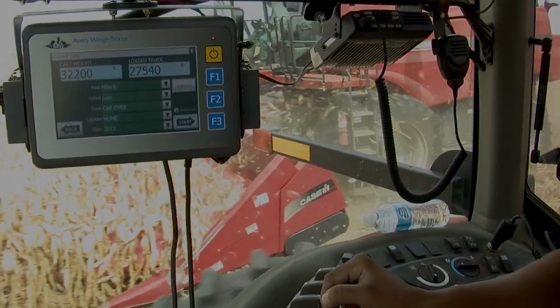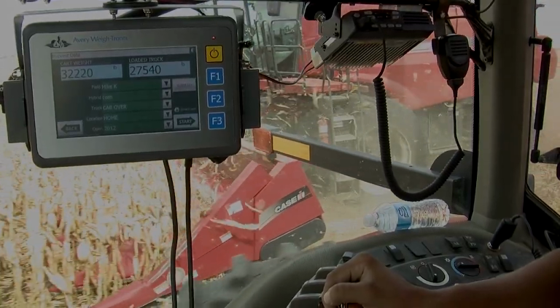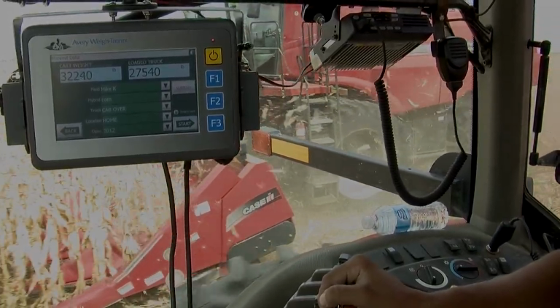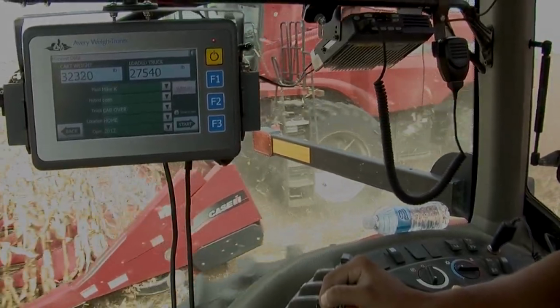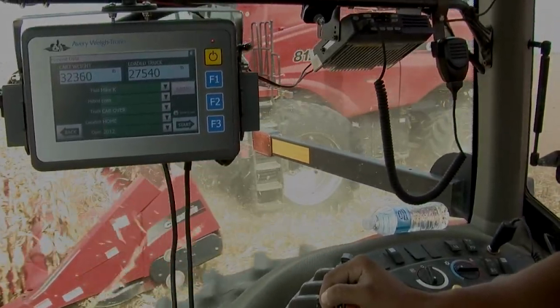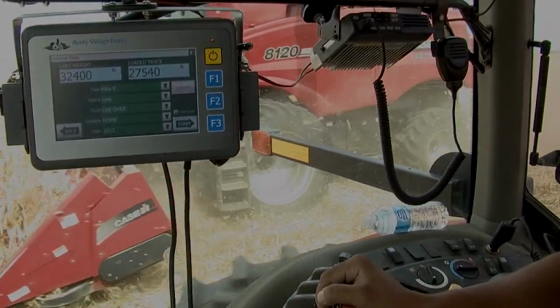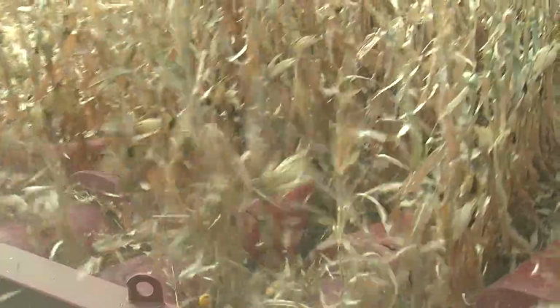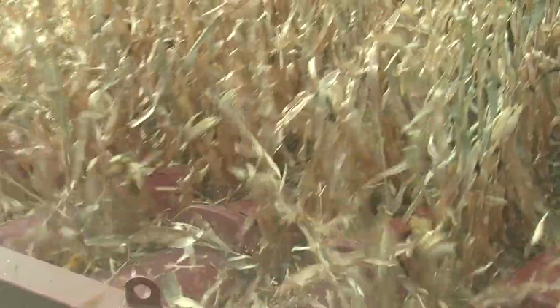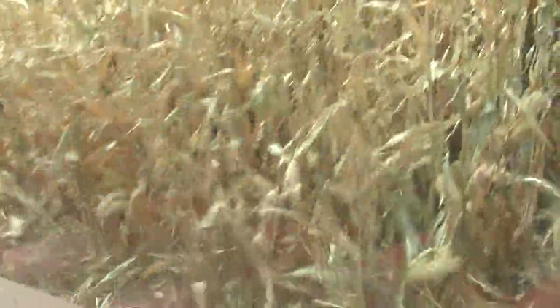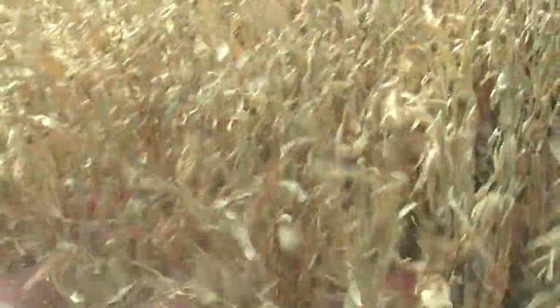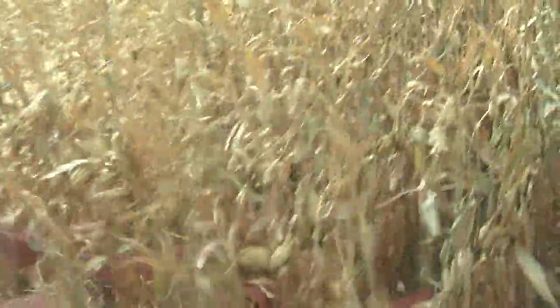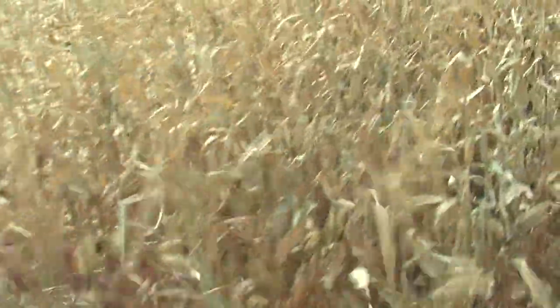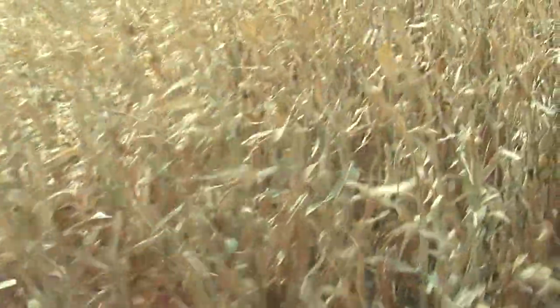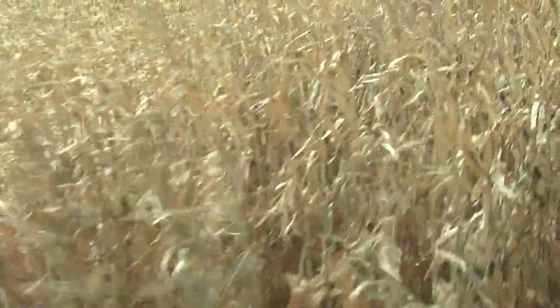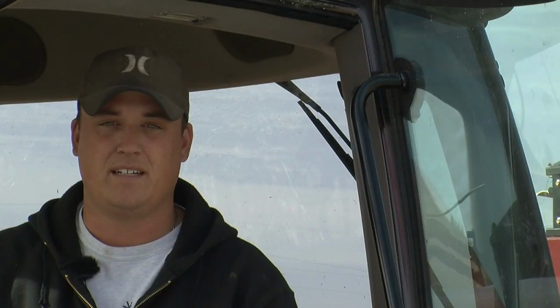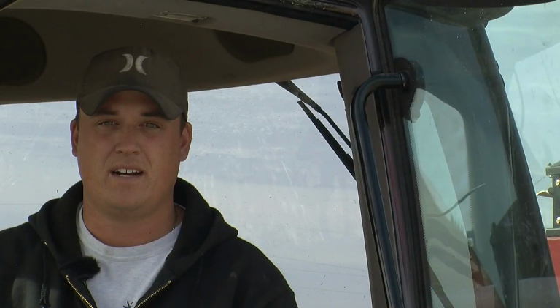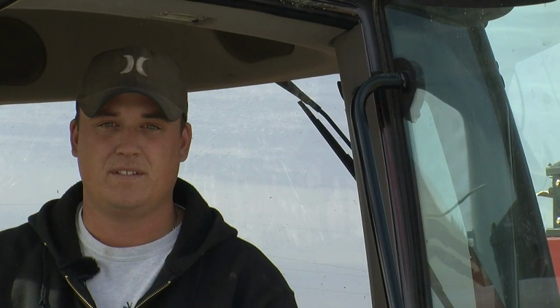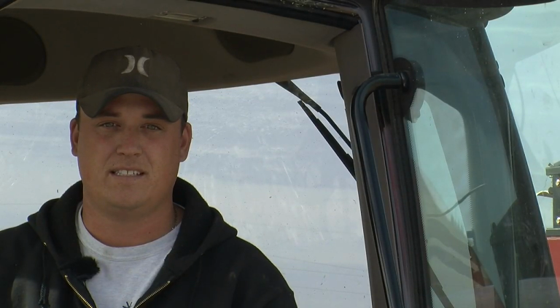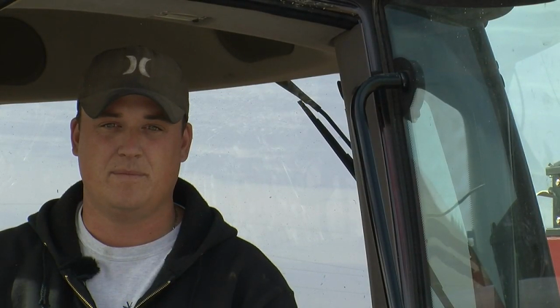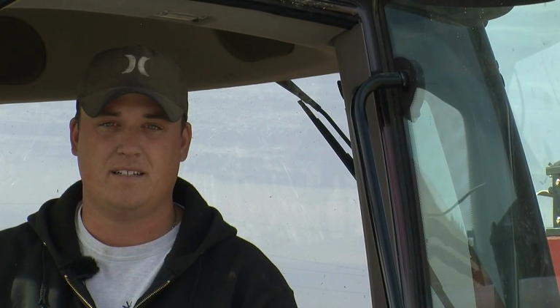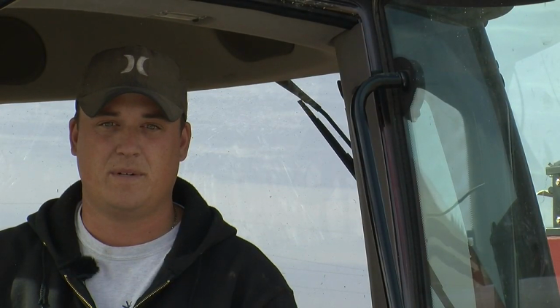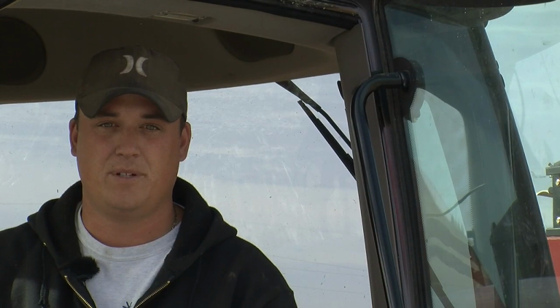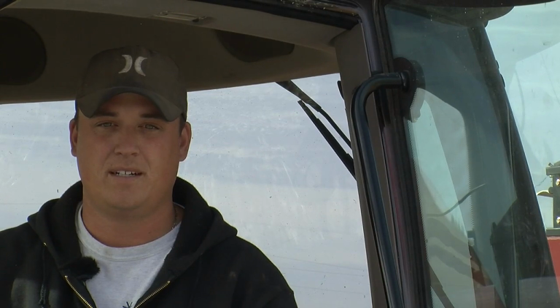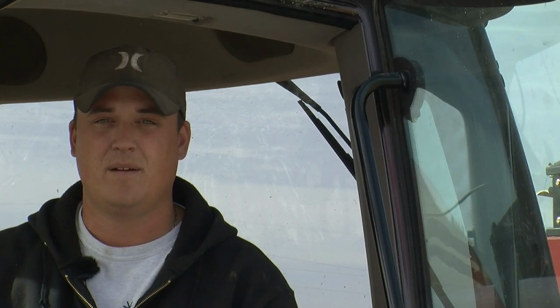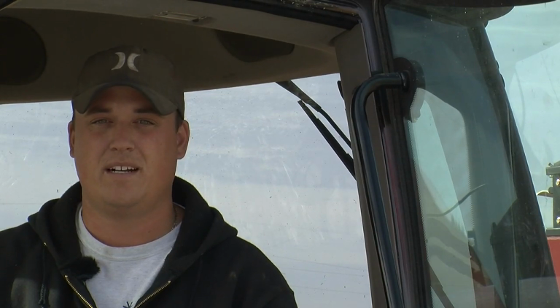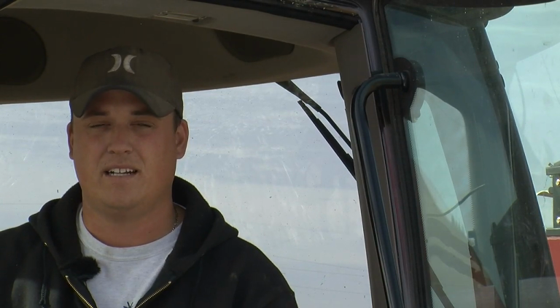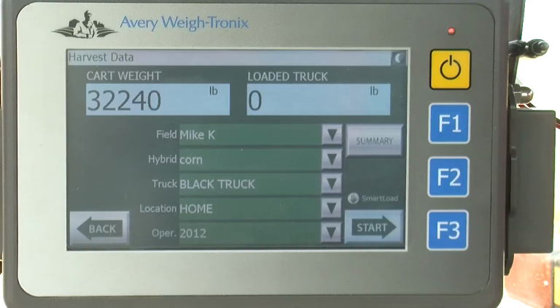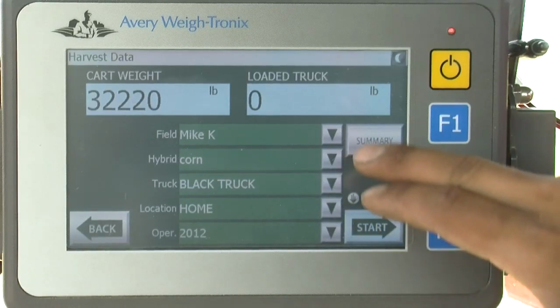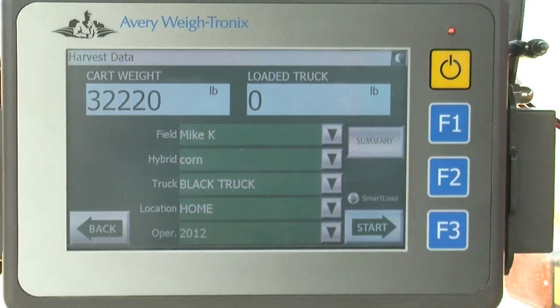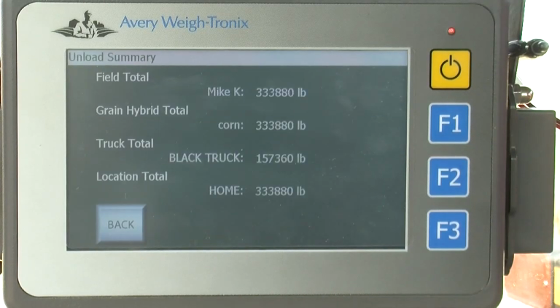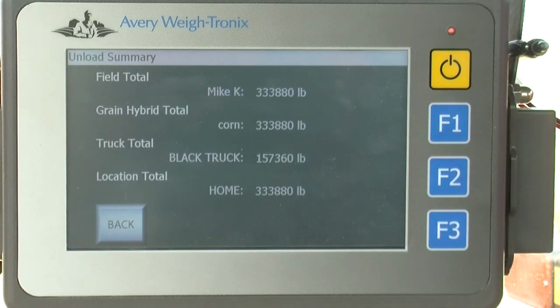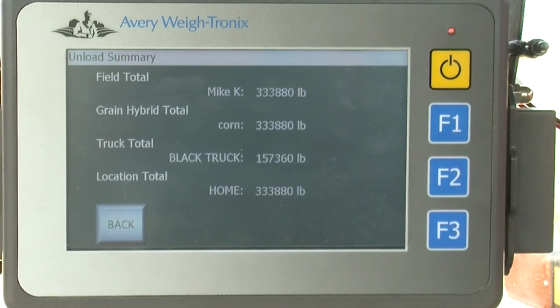The scale on the grain cart for the insurance claims this year is going to be huge, because I can download everything right off the 3060 monitor onto my computer, print it out, and hand it right to the insurance adjuster.